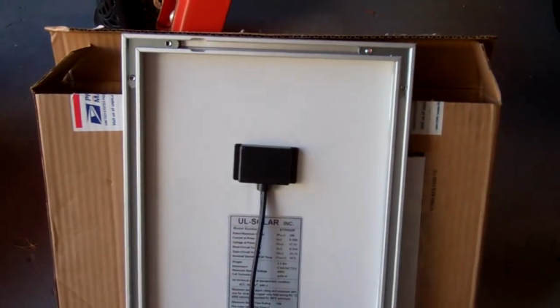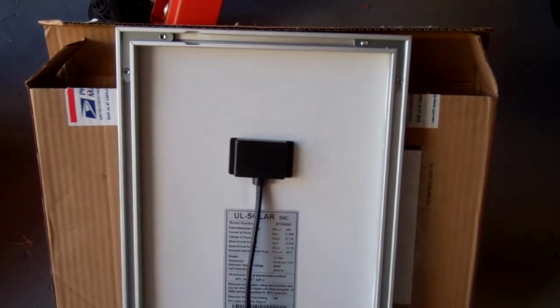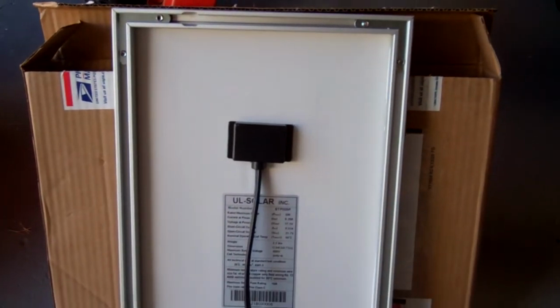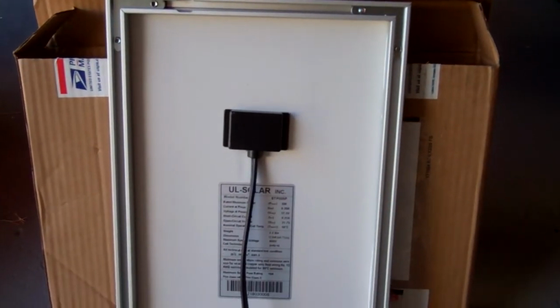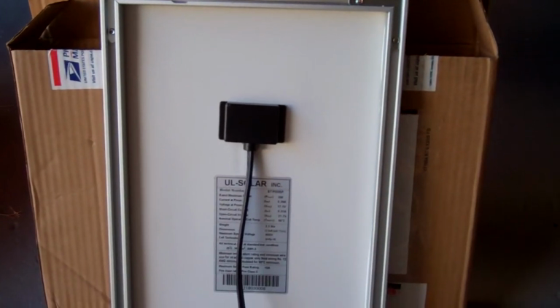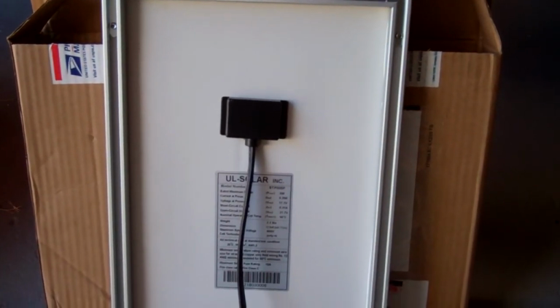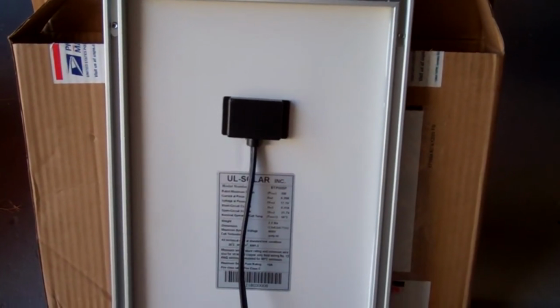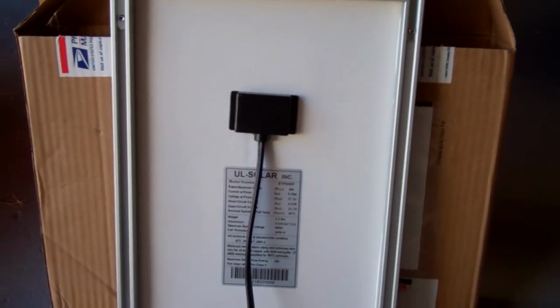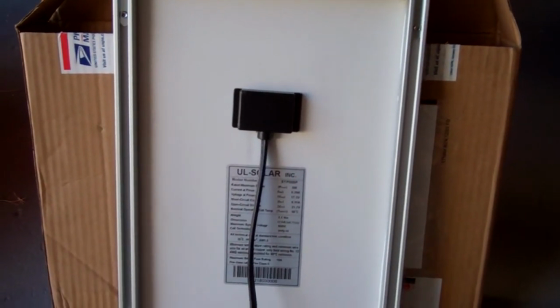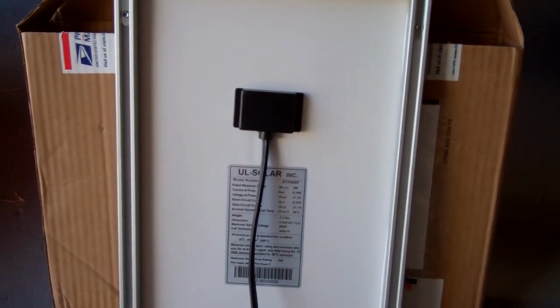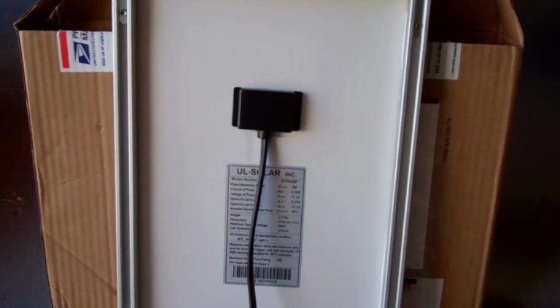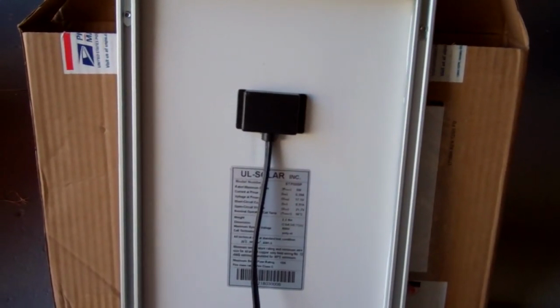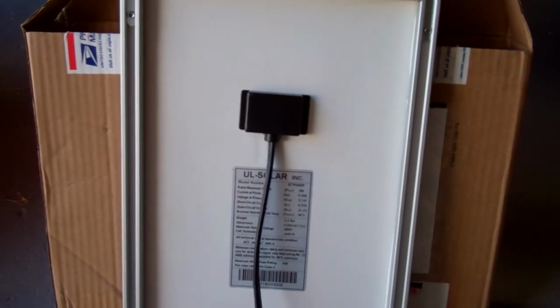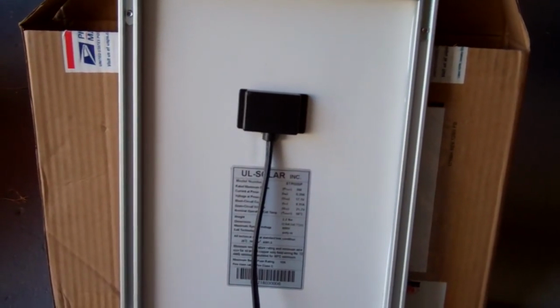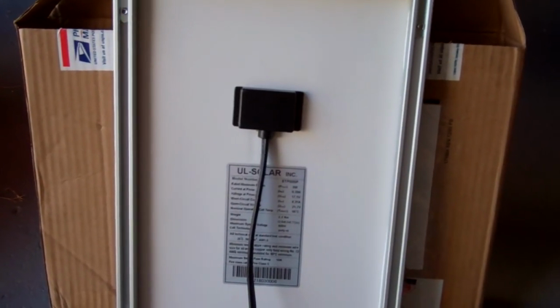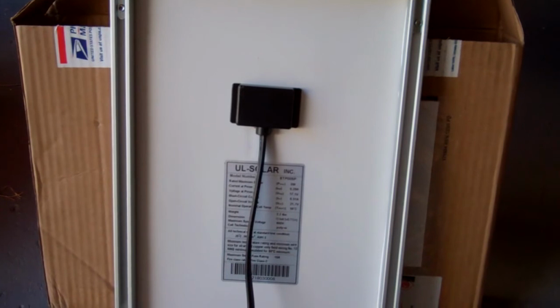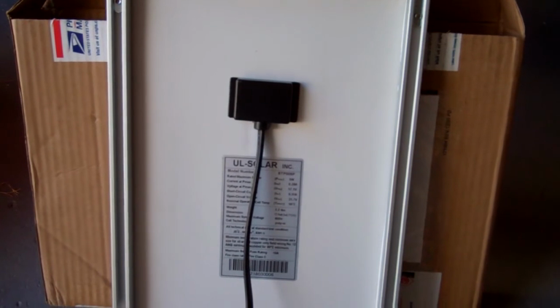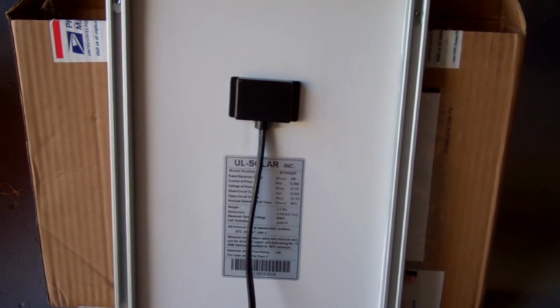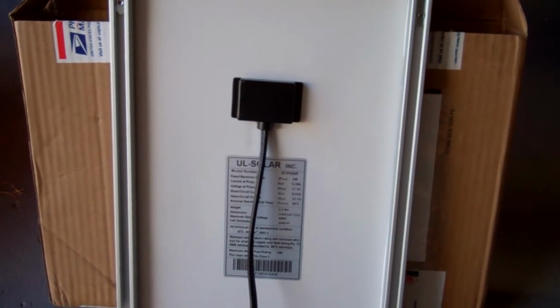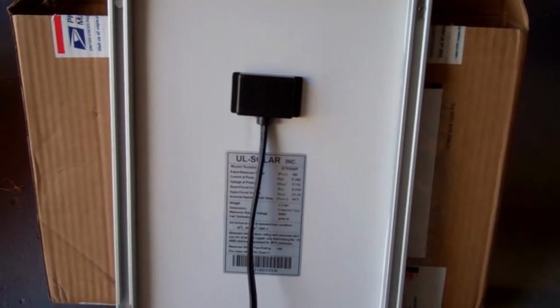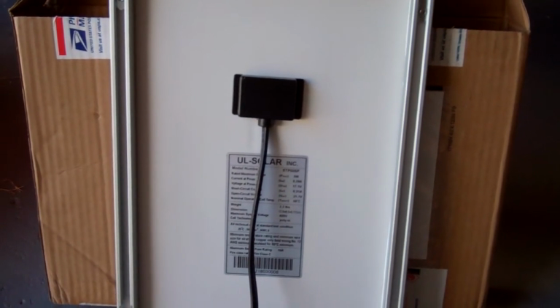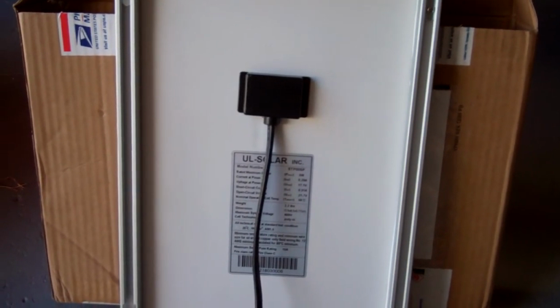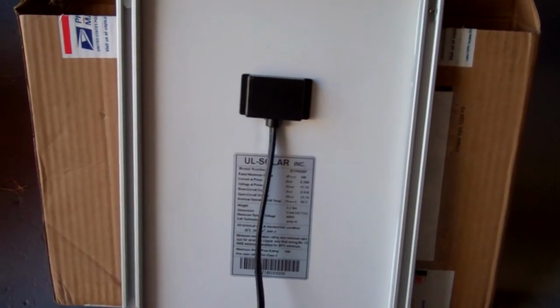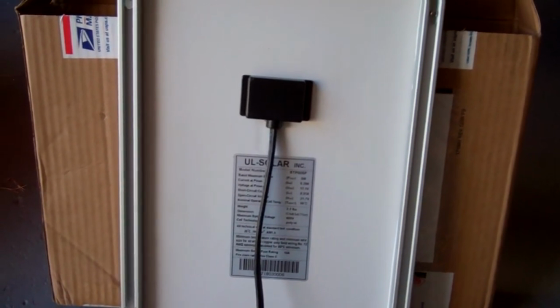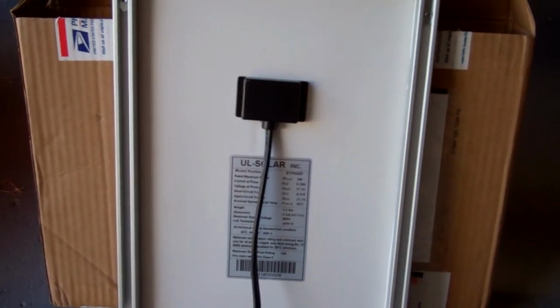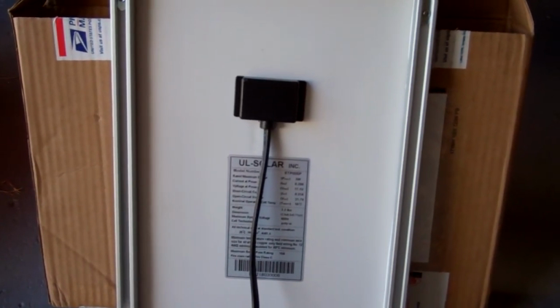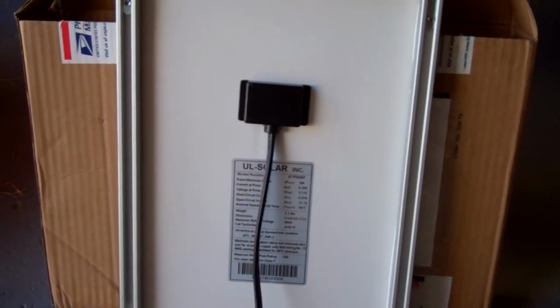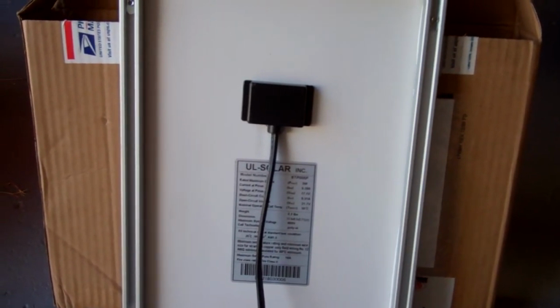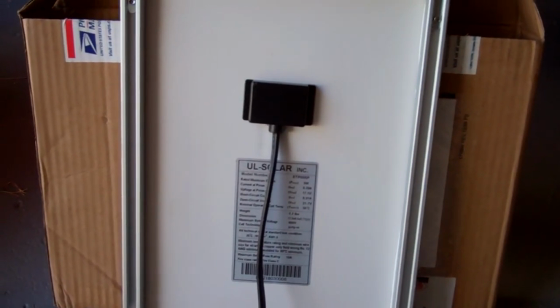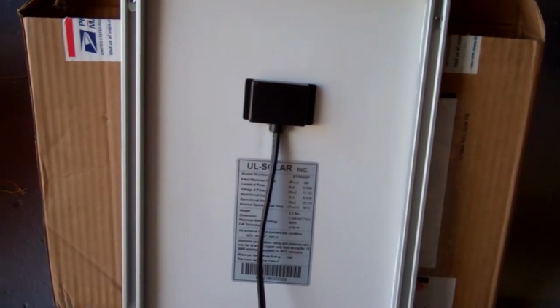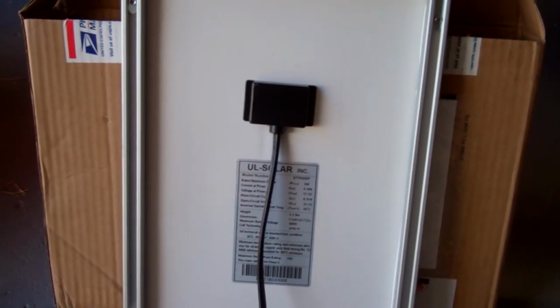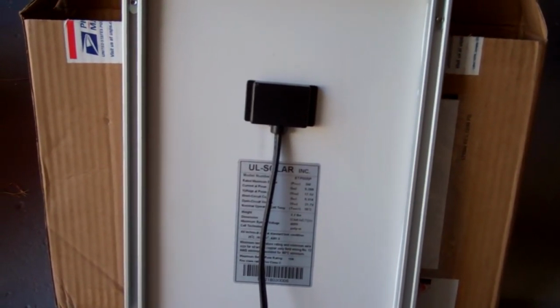By the way, this is a UL-listed 5 watt solar panel and I got it for $25 from eBay, shipping included.